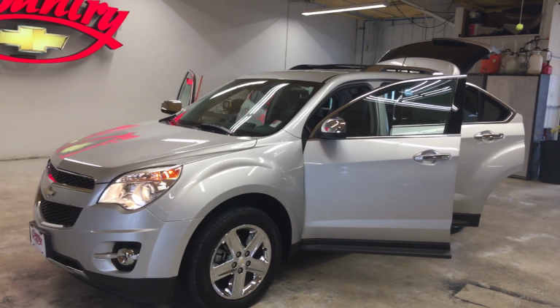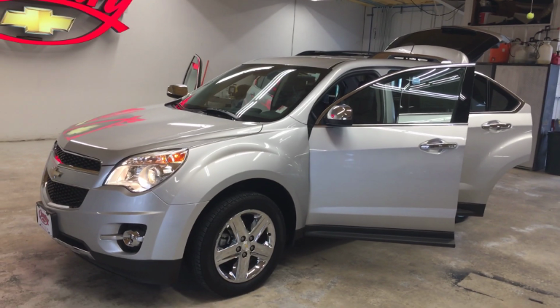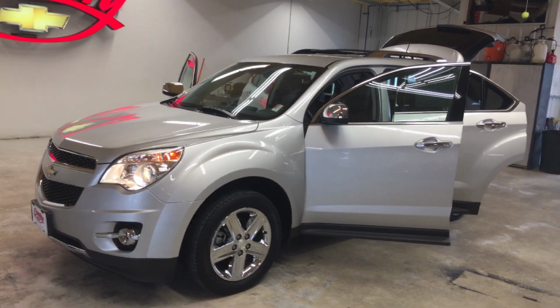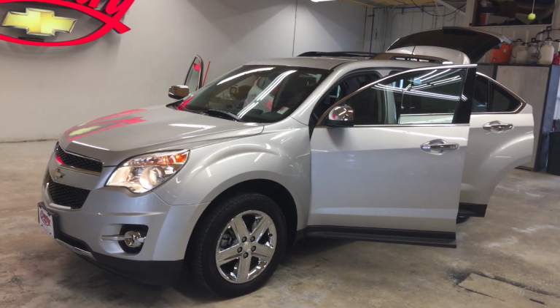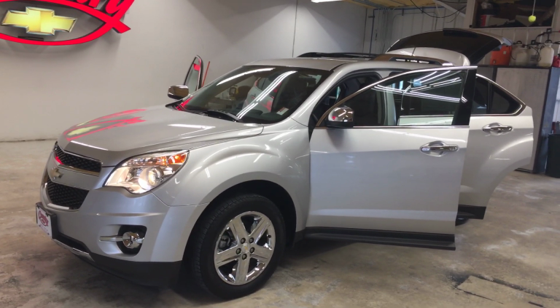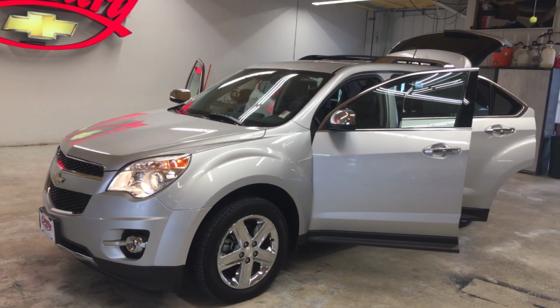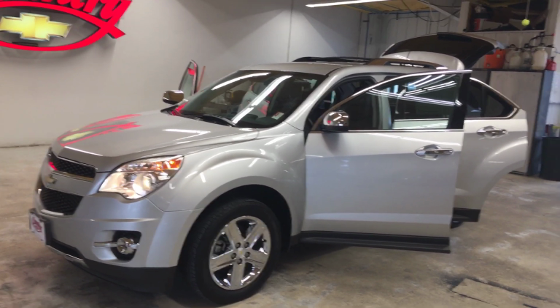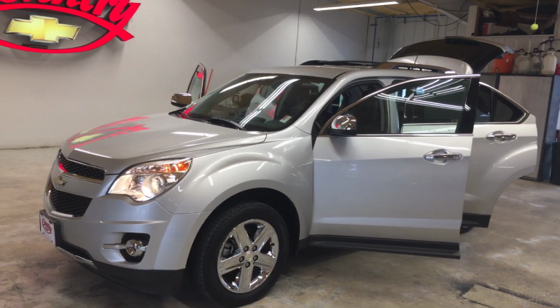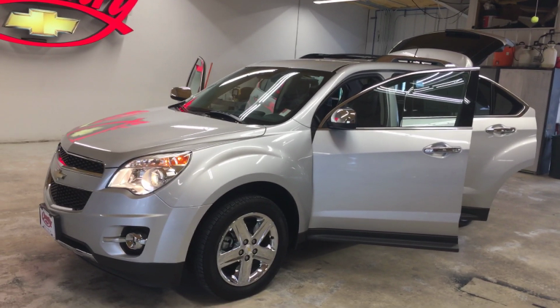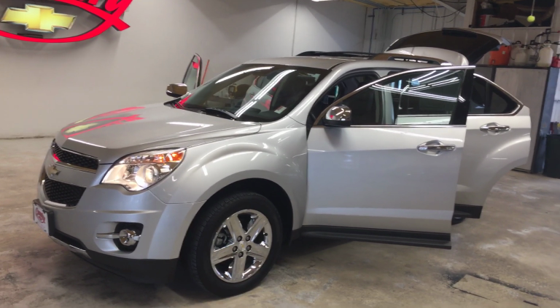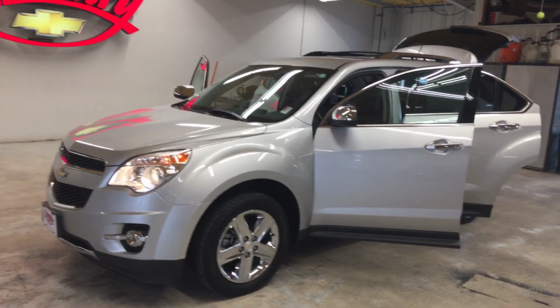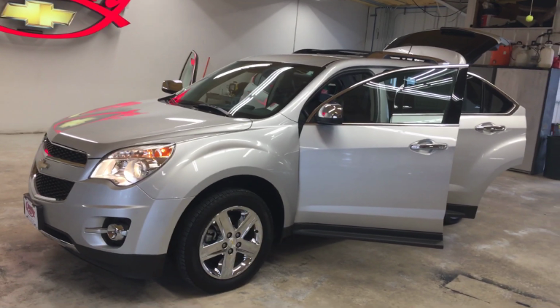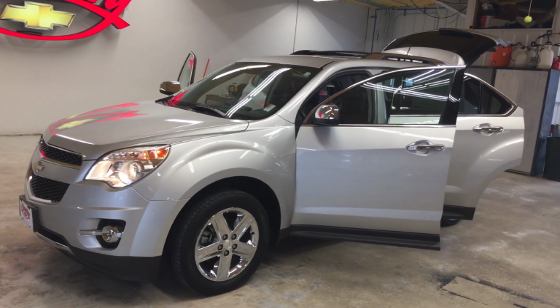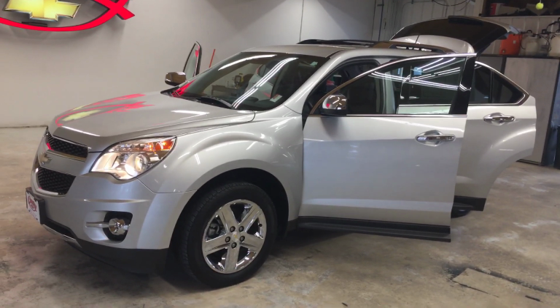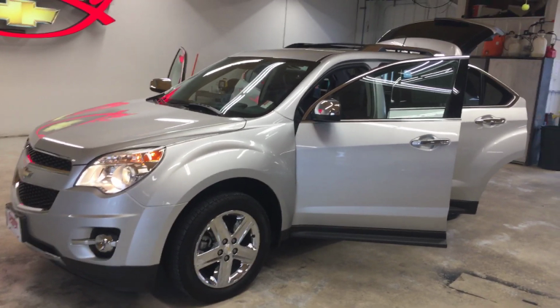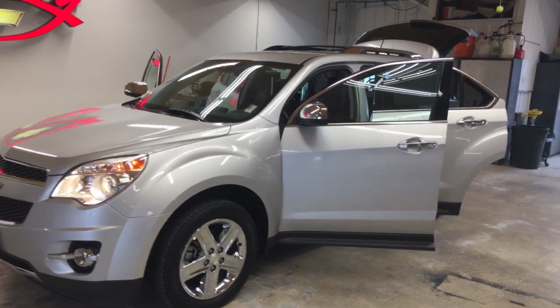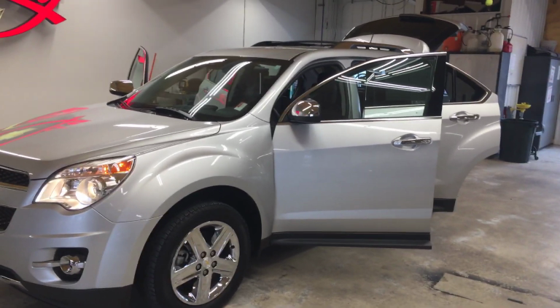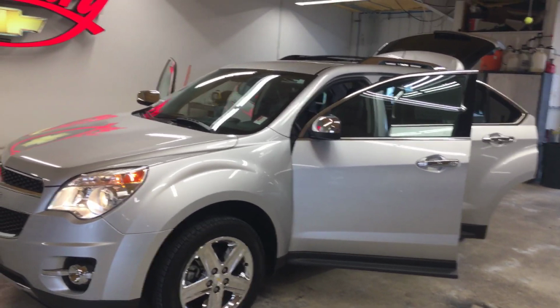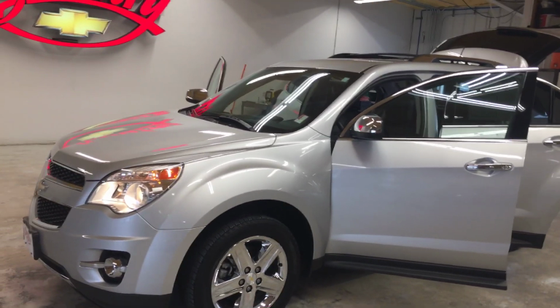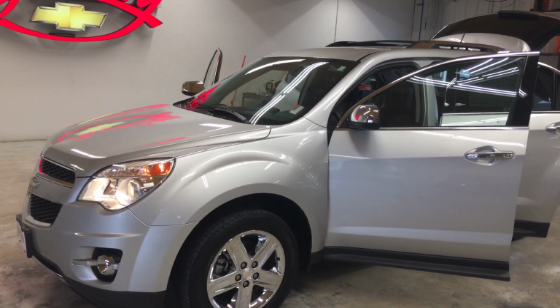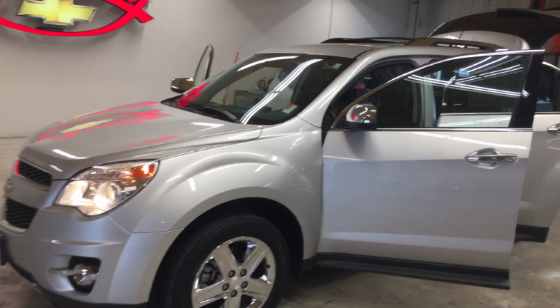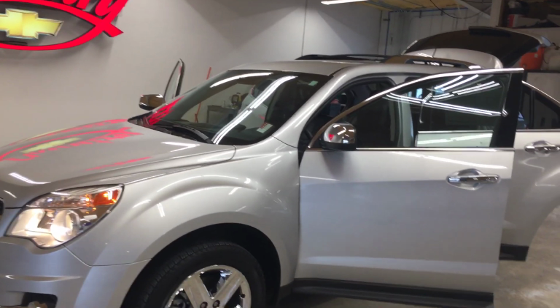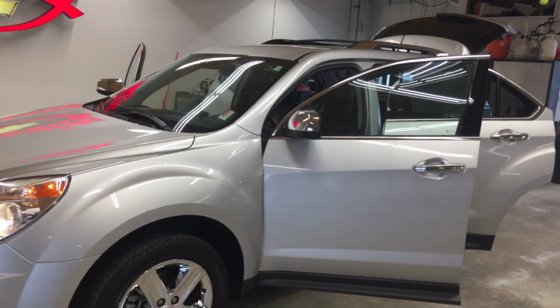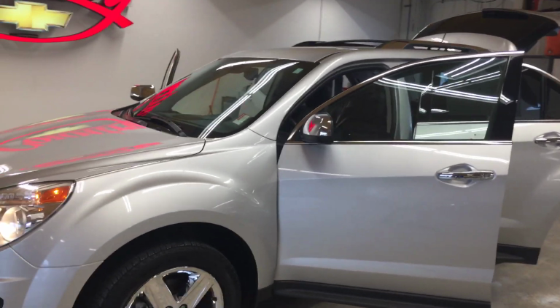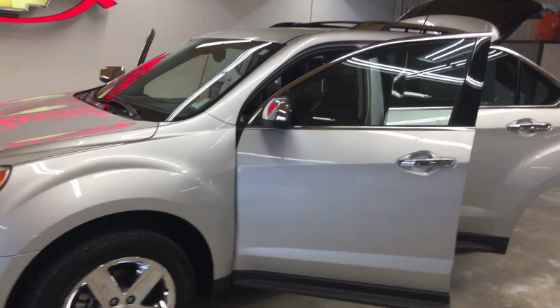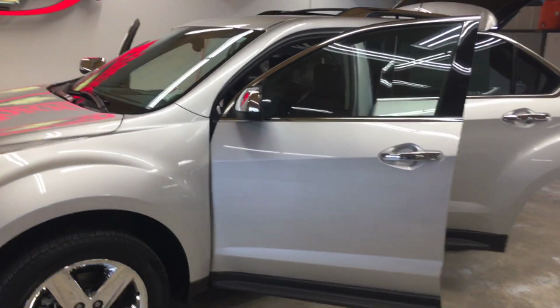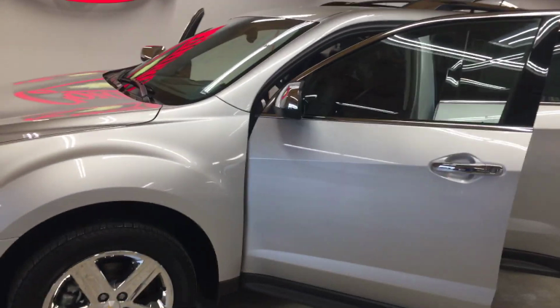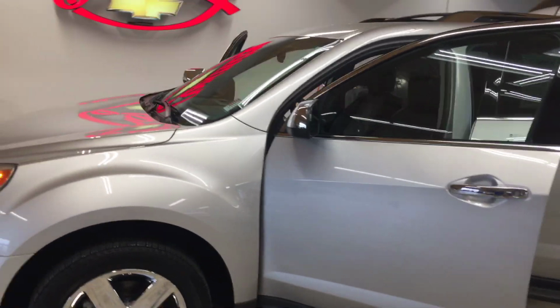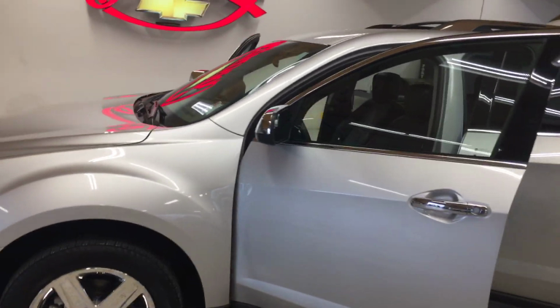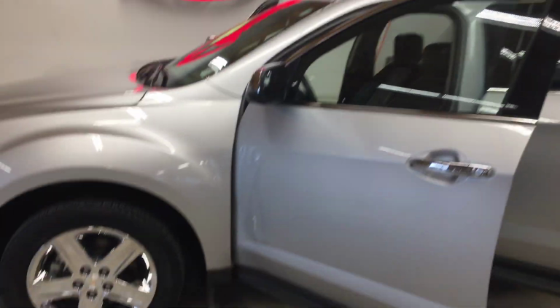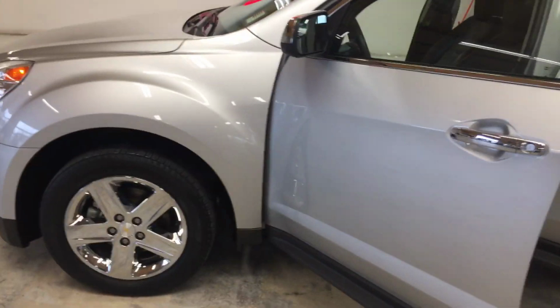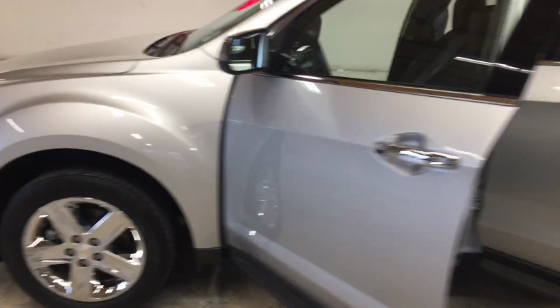Hi folks, Lamar Davis over here at Country Chevrolet in Benton, Kentucky. What I got for you this morning is a 2014 Chevy Equinox LTZ with 89,000 miles. This thing has been very well taken care of, as you can see — it's got the chrome package on it.